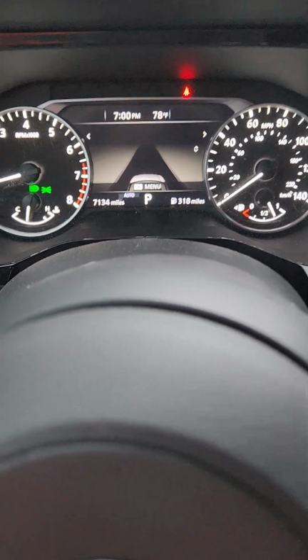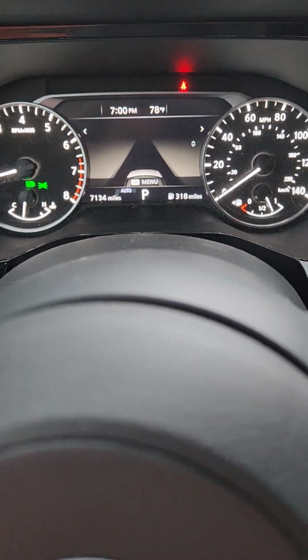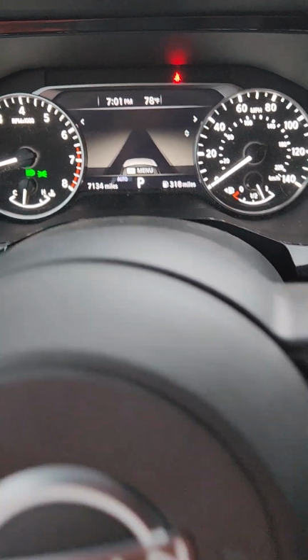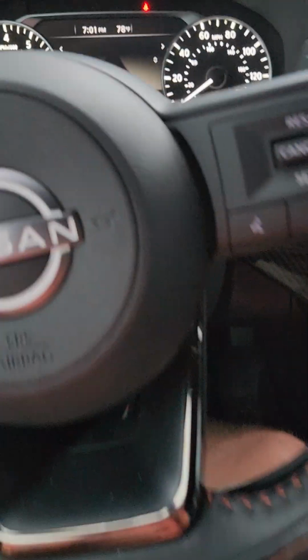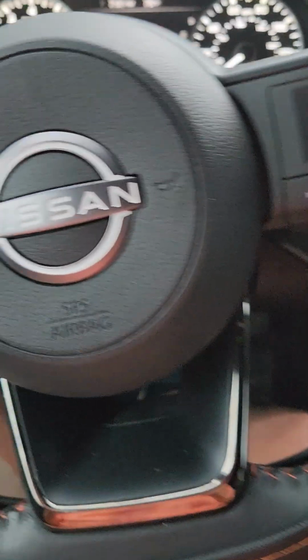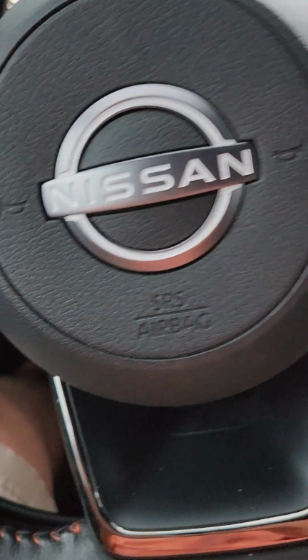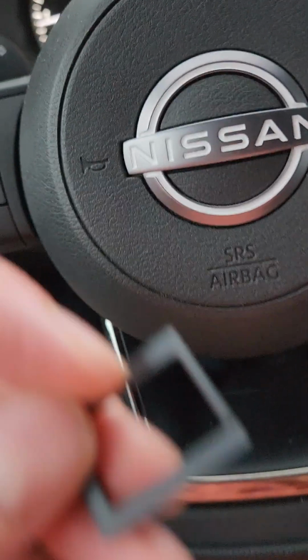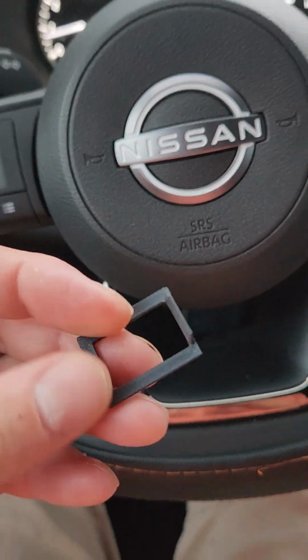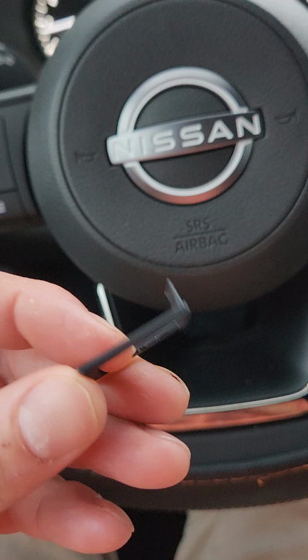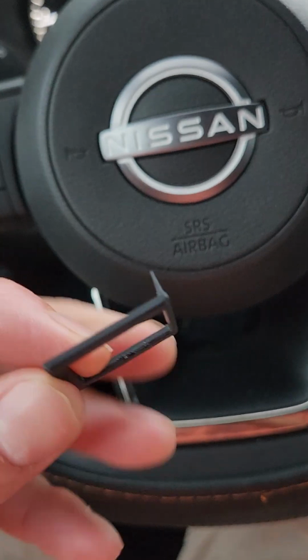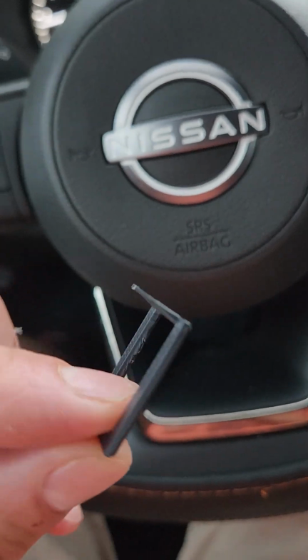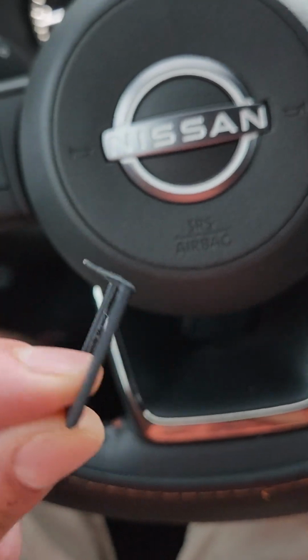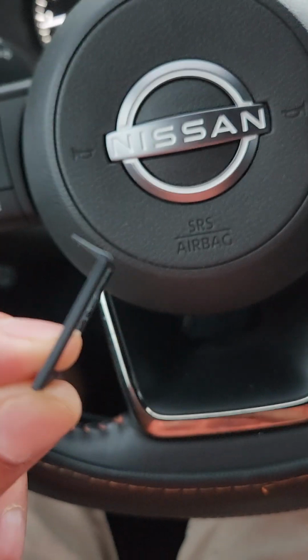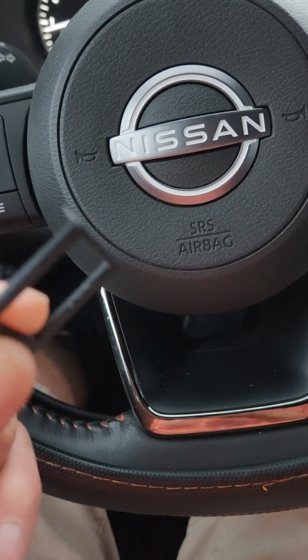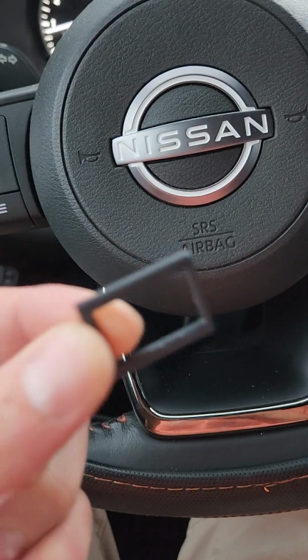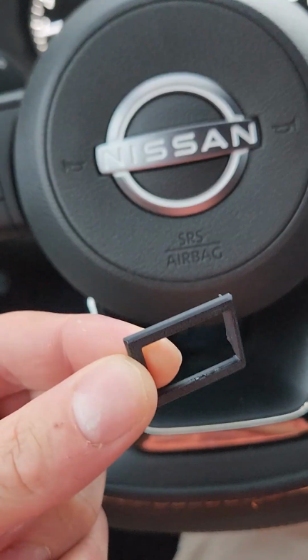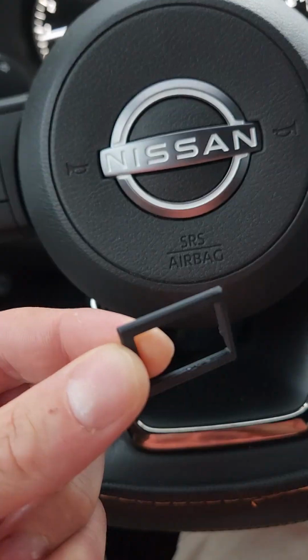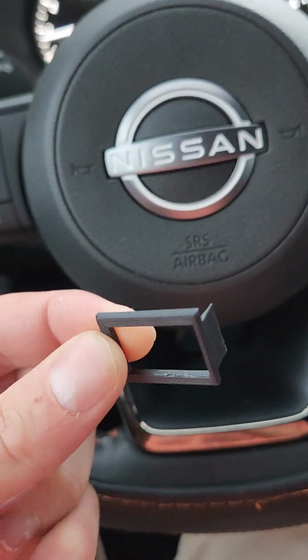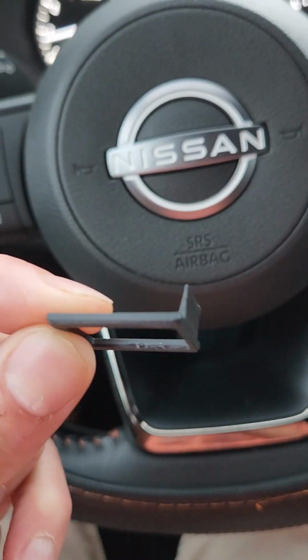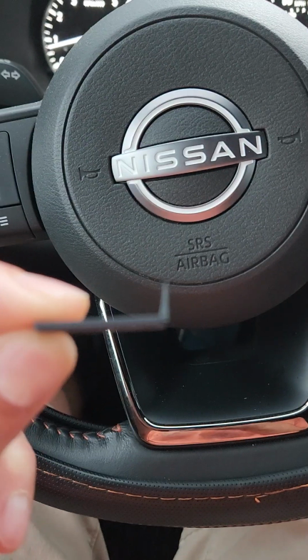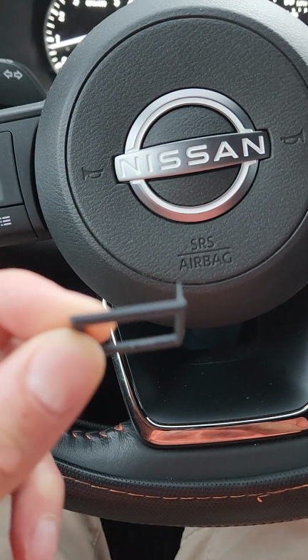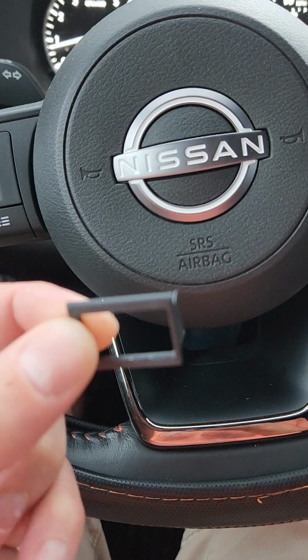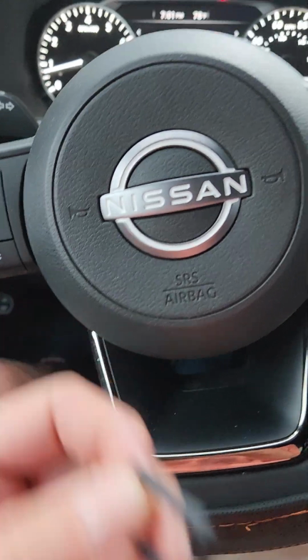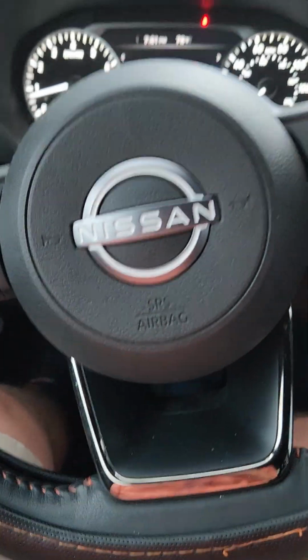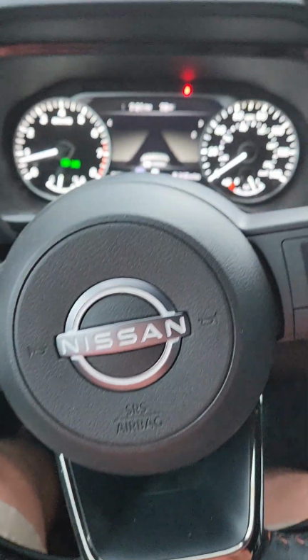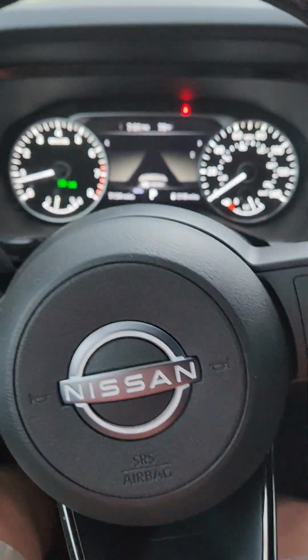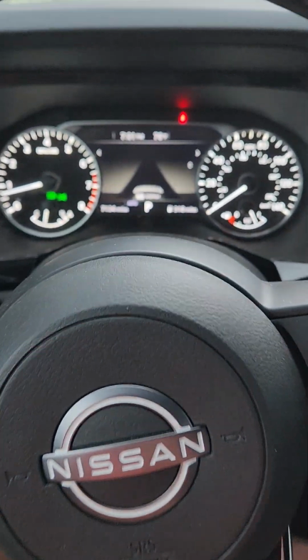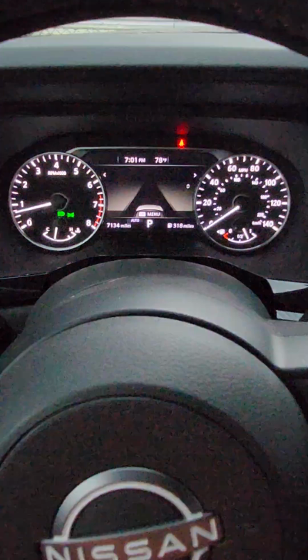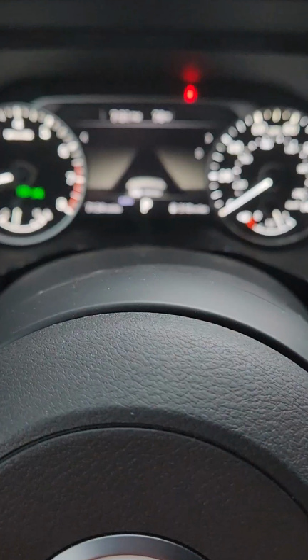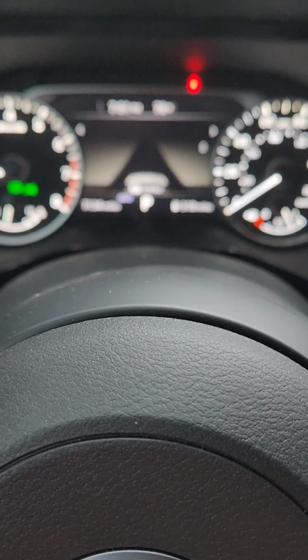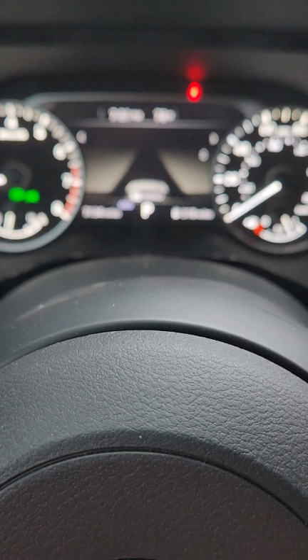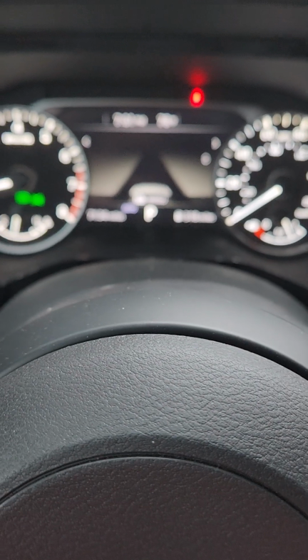So what I went ahead and did was I designed this 3D printed object that looks kind of like this. I'll leave a link — pretty much all you have to do with this is...